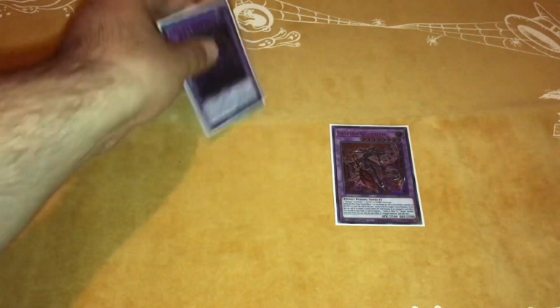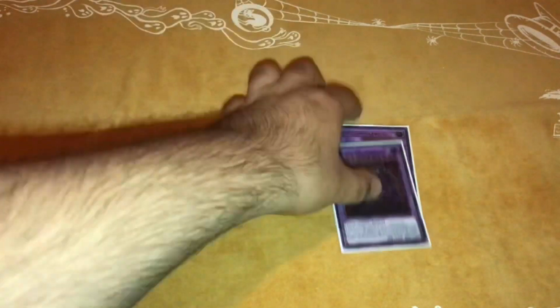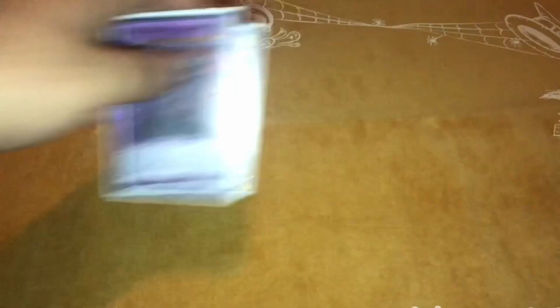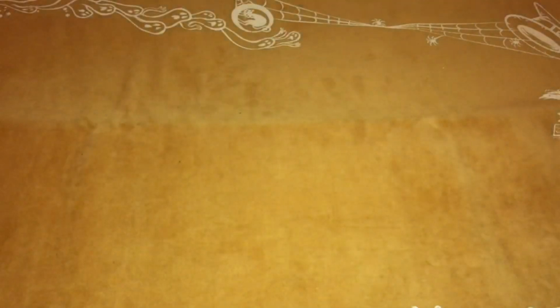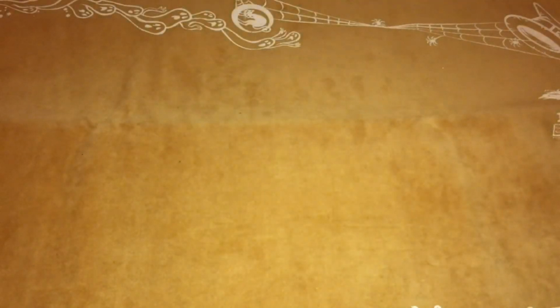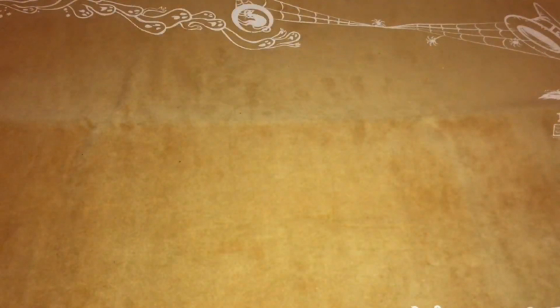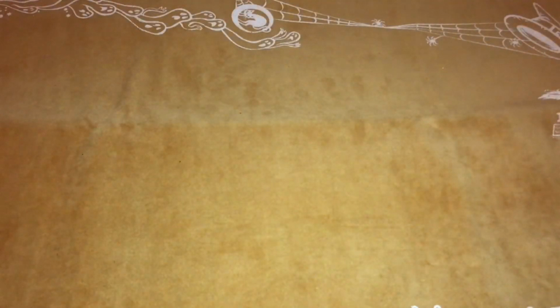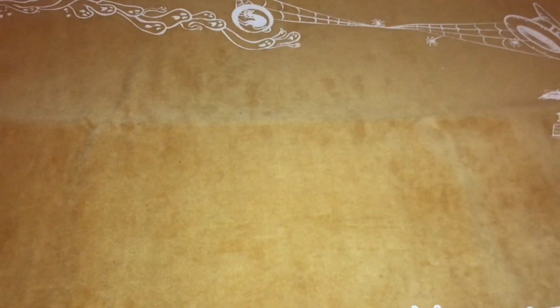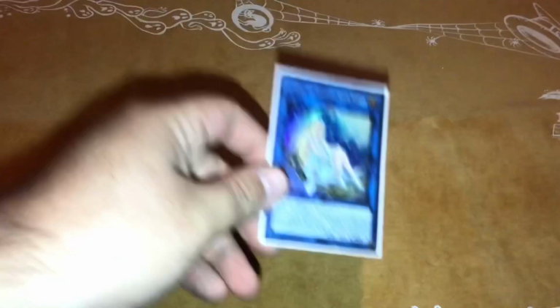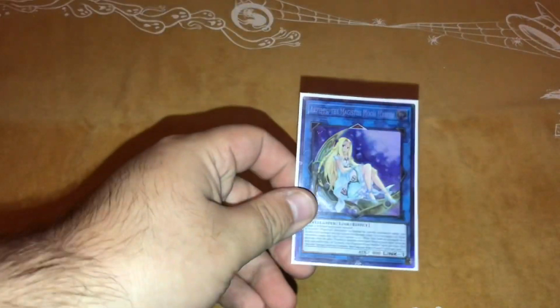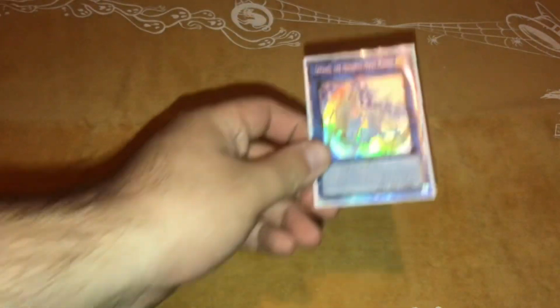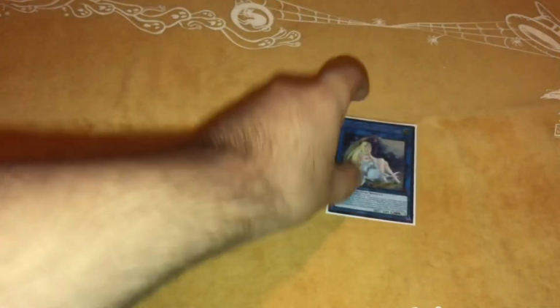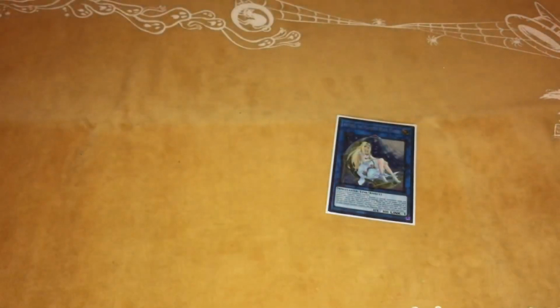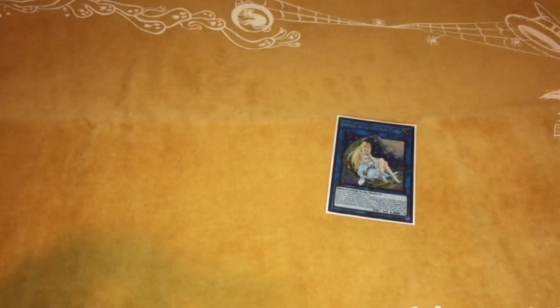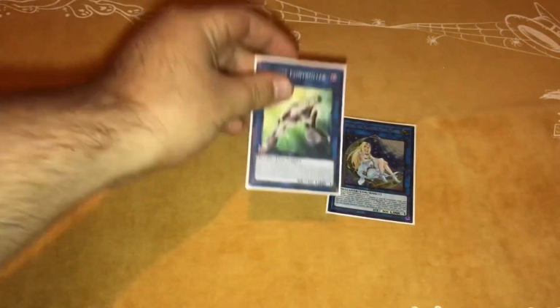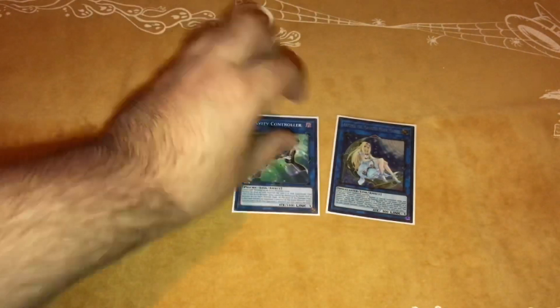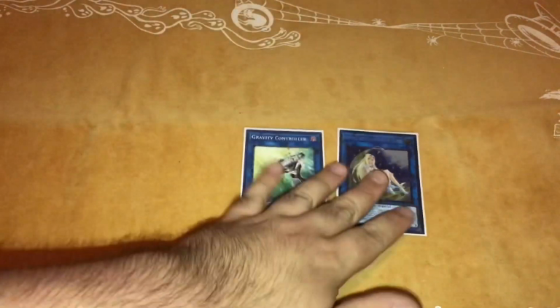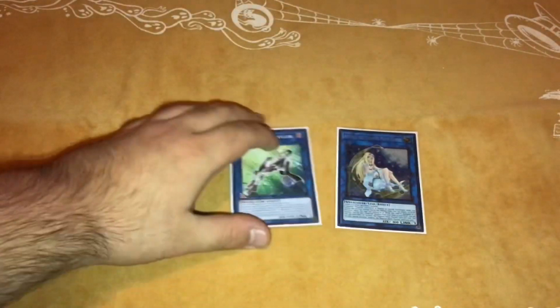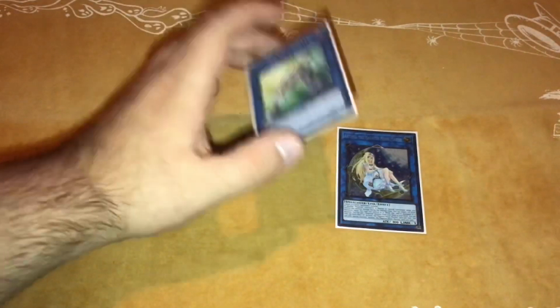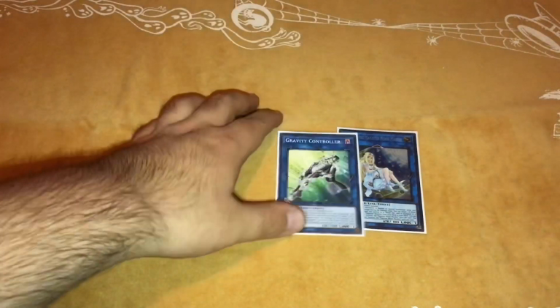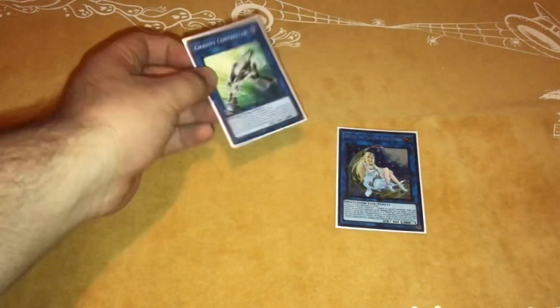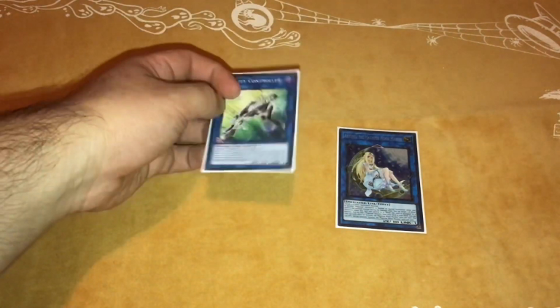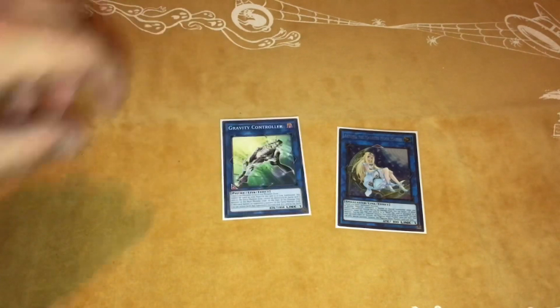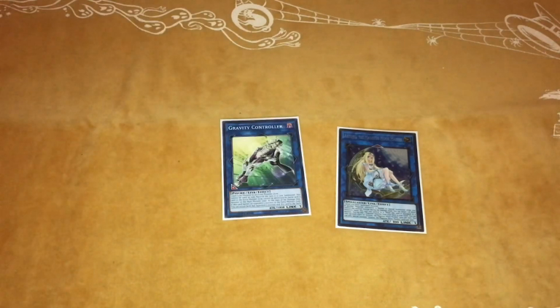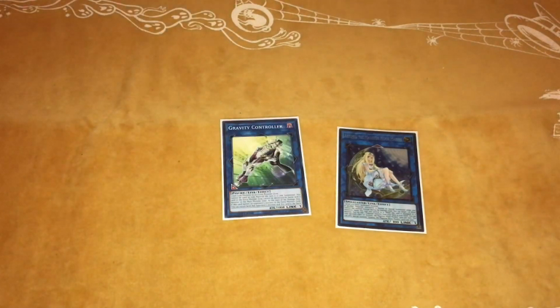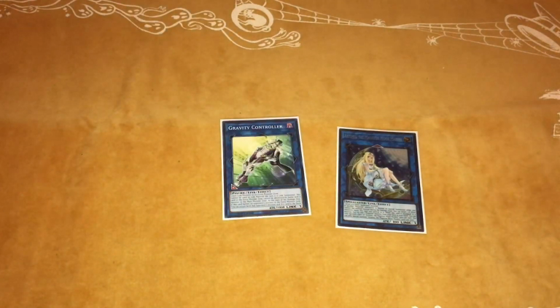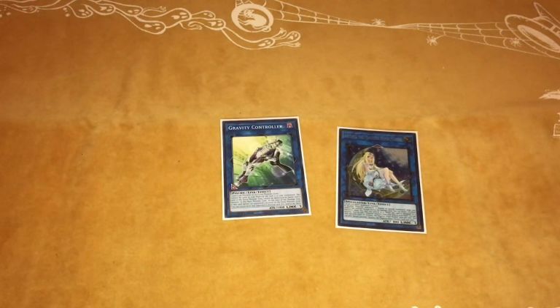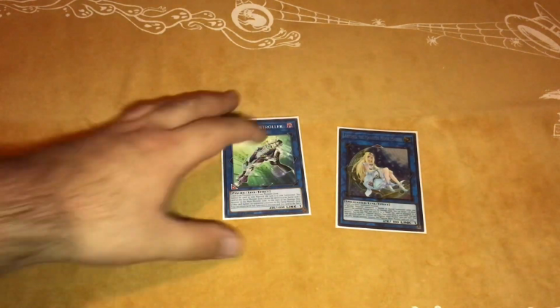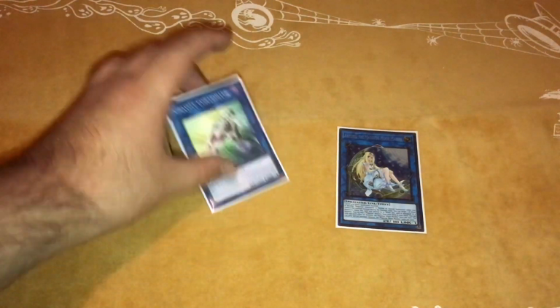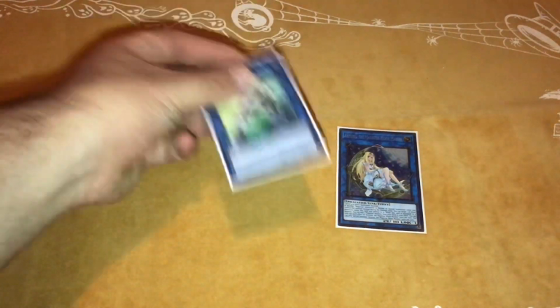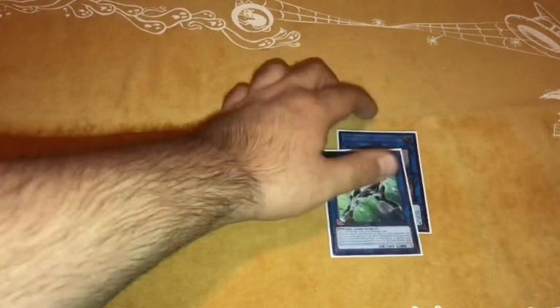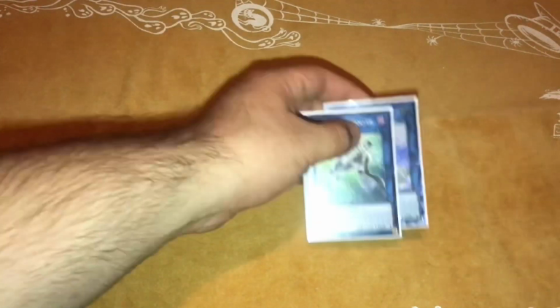The only link monsters I could fit are one Artemis and one Gravity Controller. There's really no room for anything else, unless you guys have suggestions of what to take out.